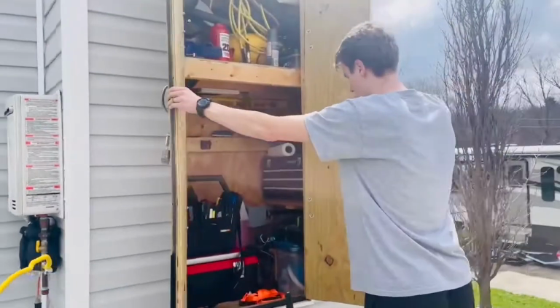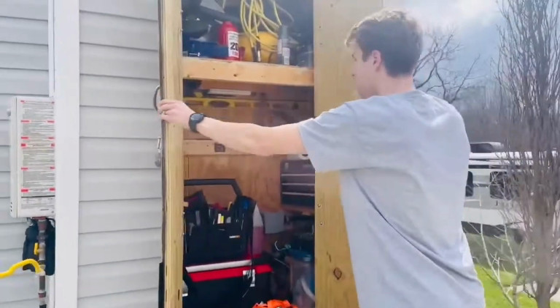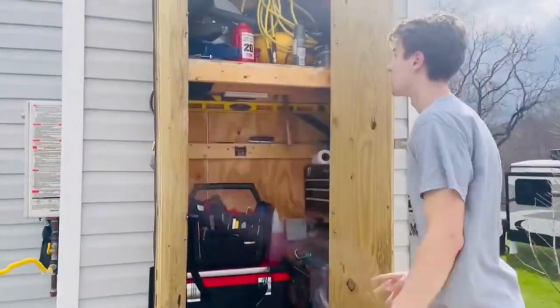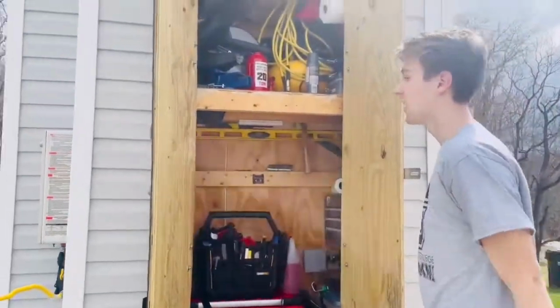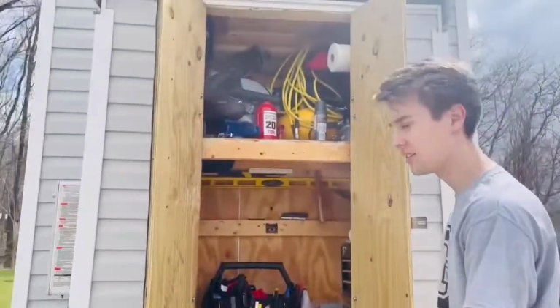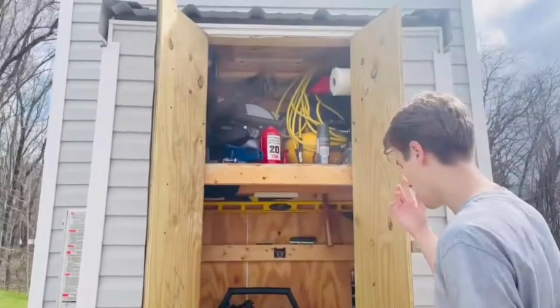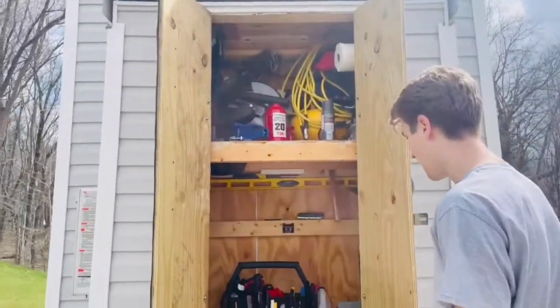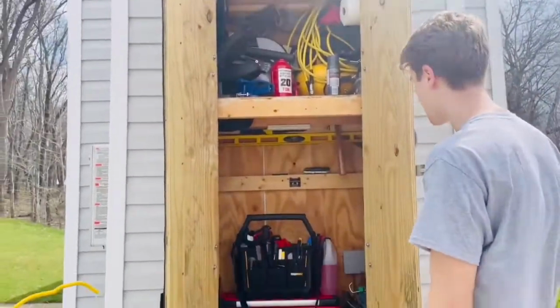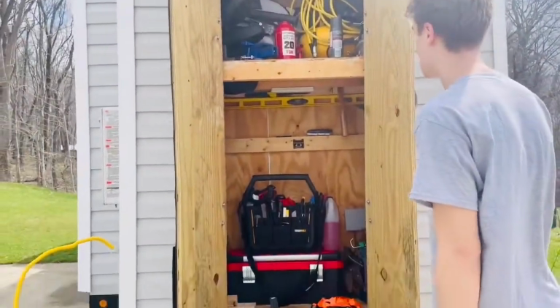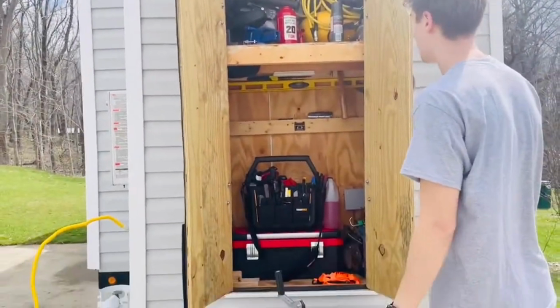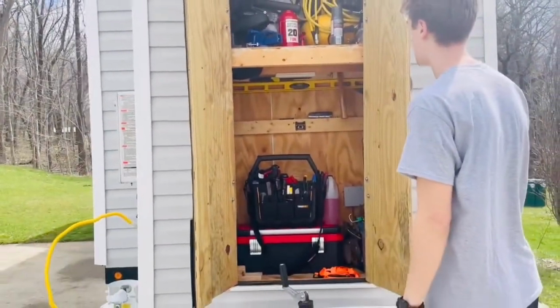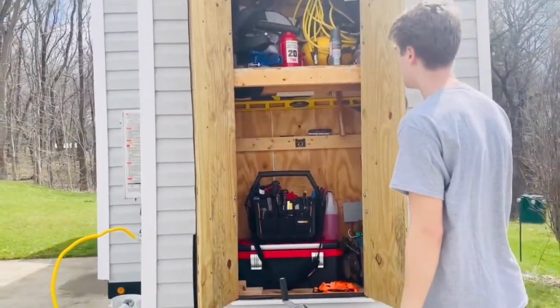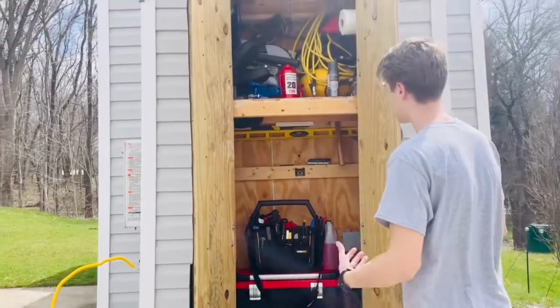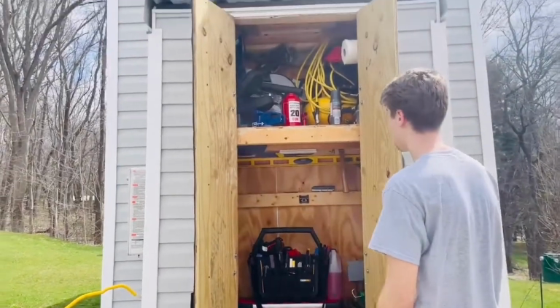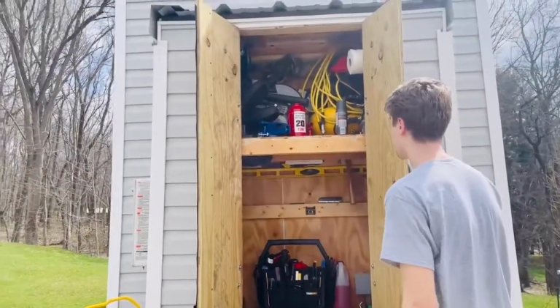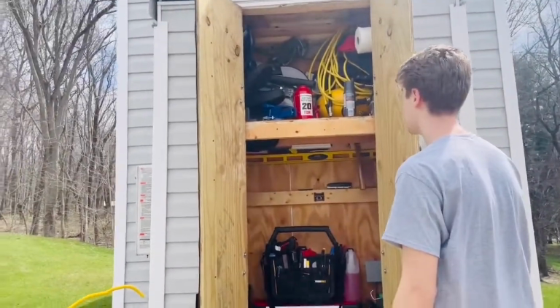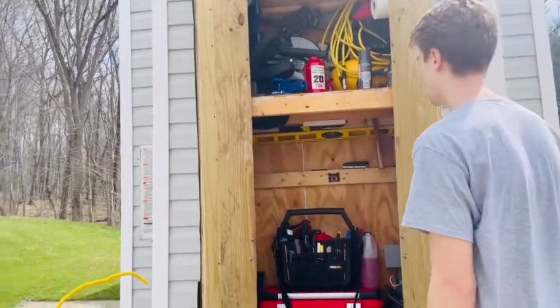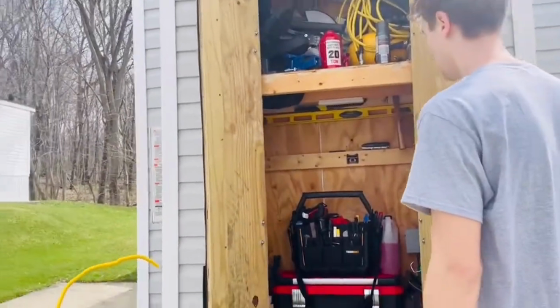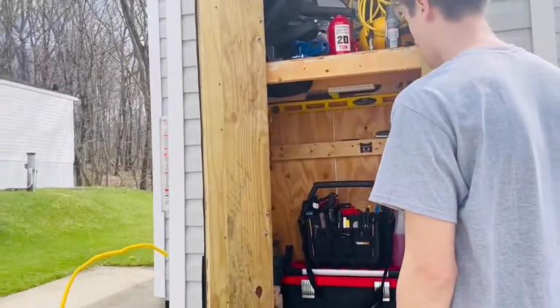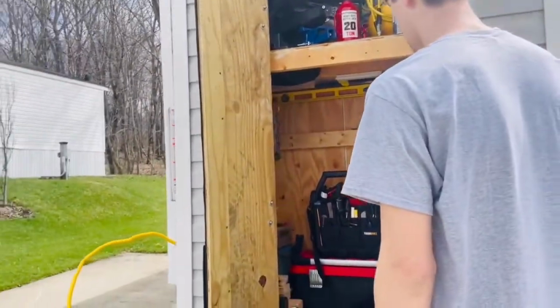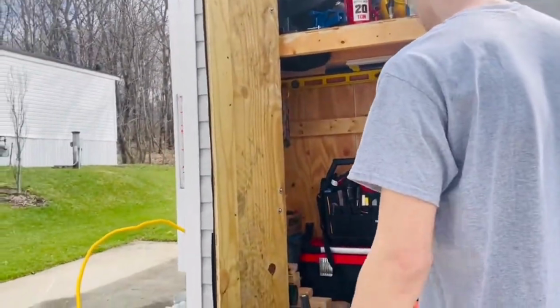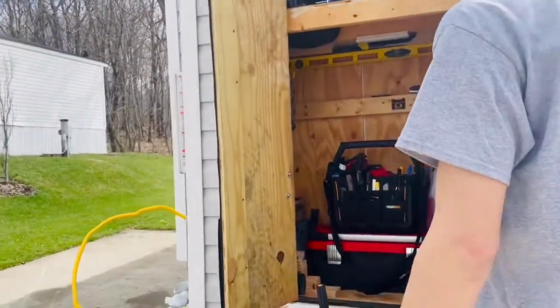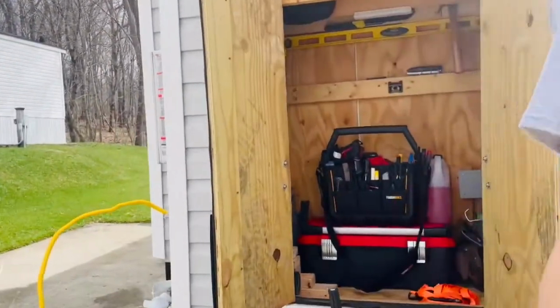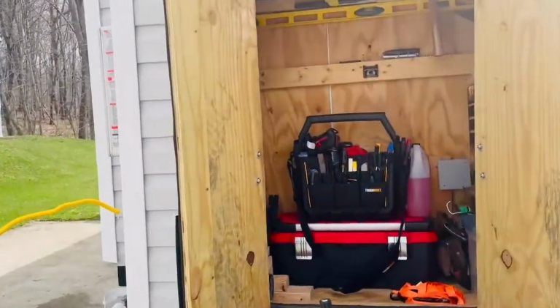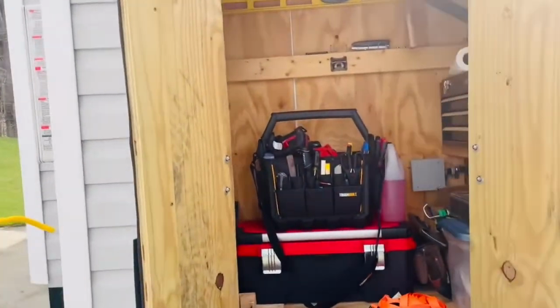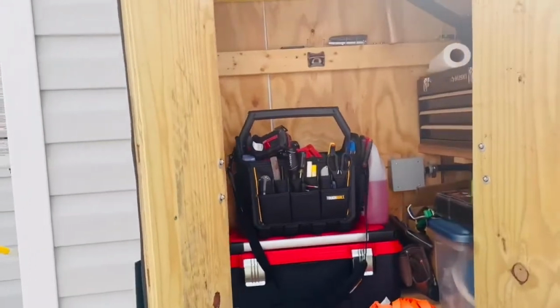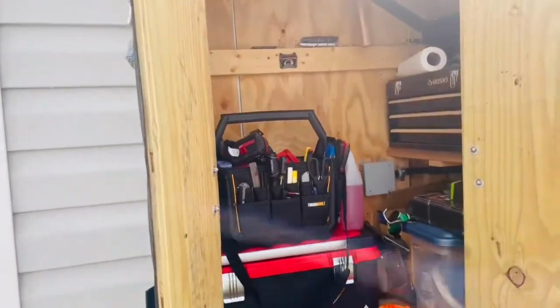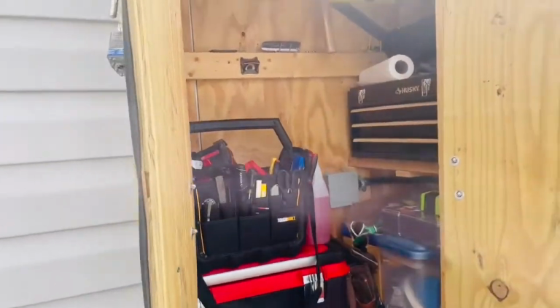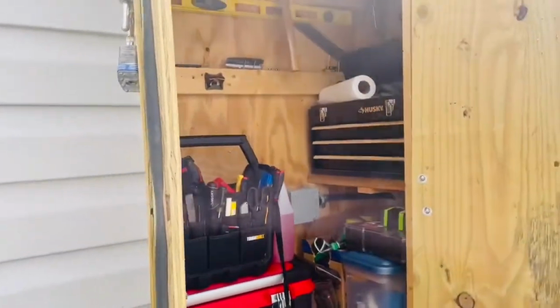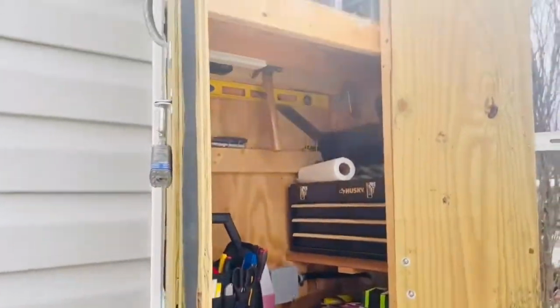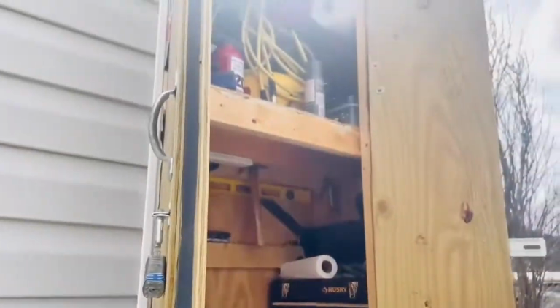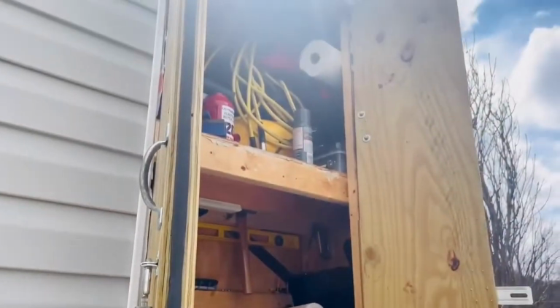Here's just the storage shed. As you can see, I have a bunch of tools in here, but you can really store anything that doesn't need to be in the heated or cooled air. You can just store a ton of outdoor gear and stuff out here.